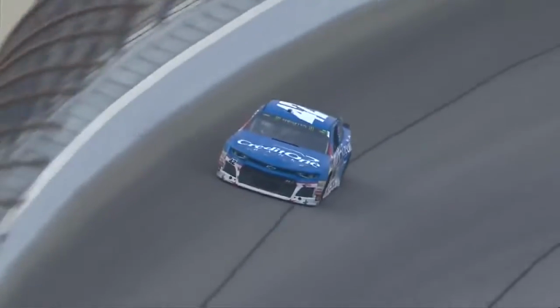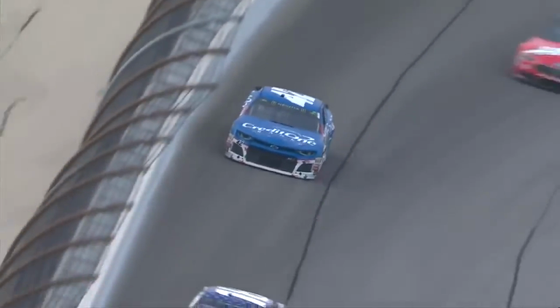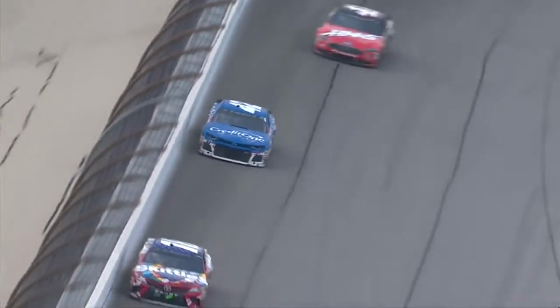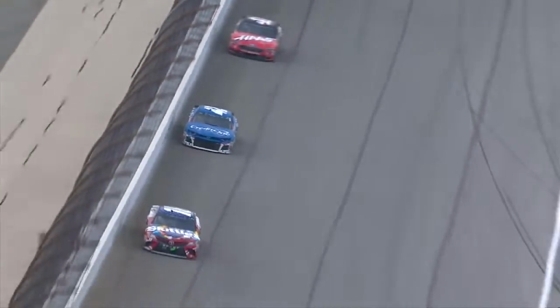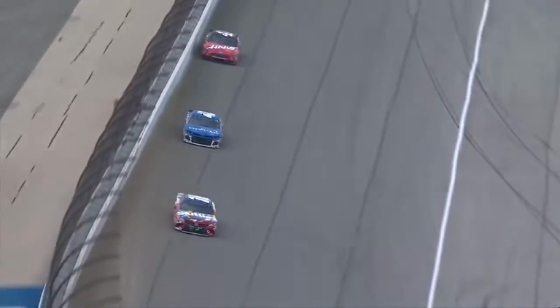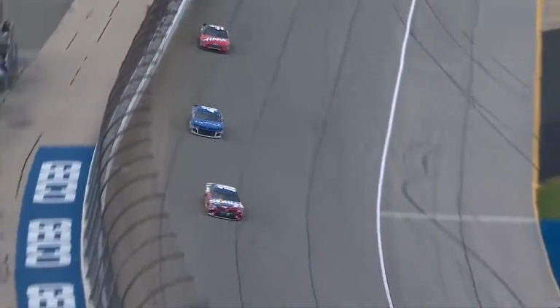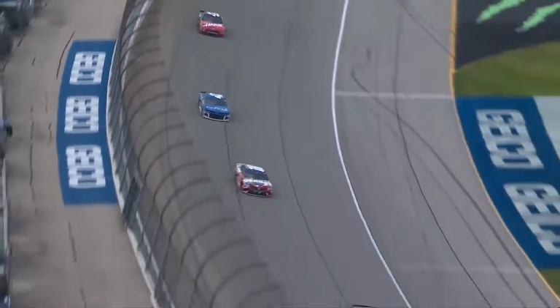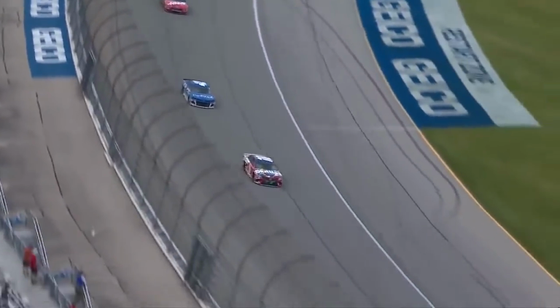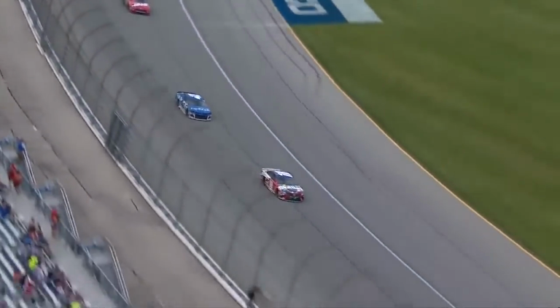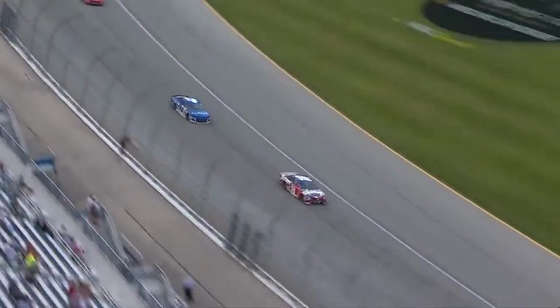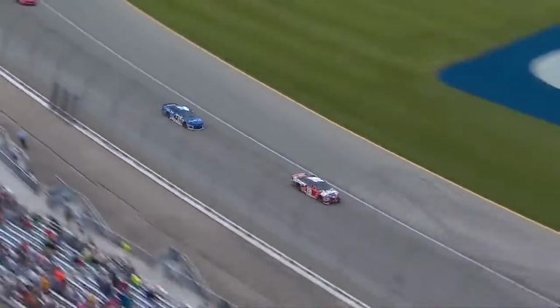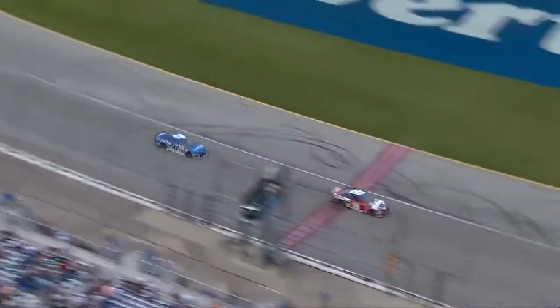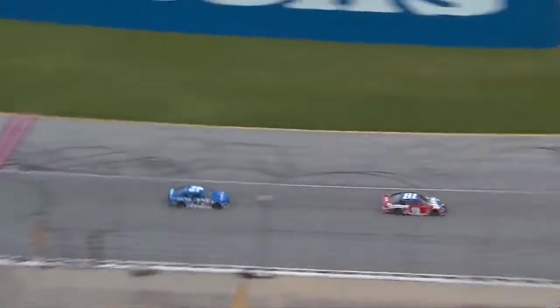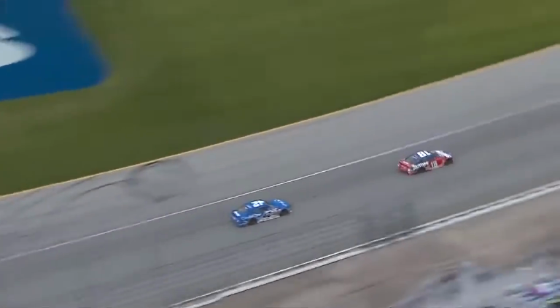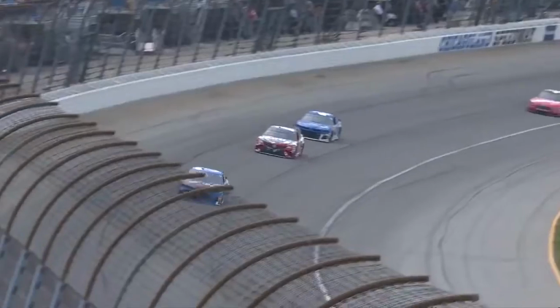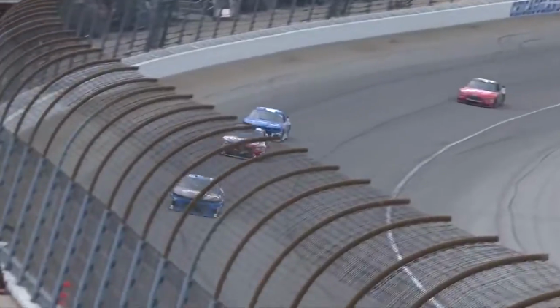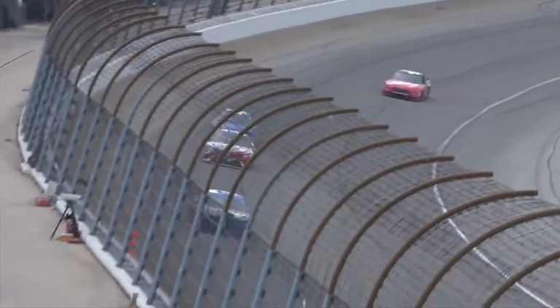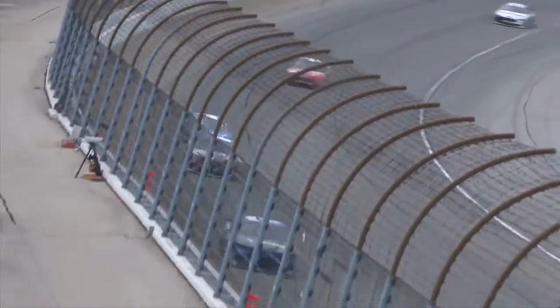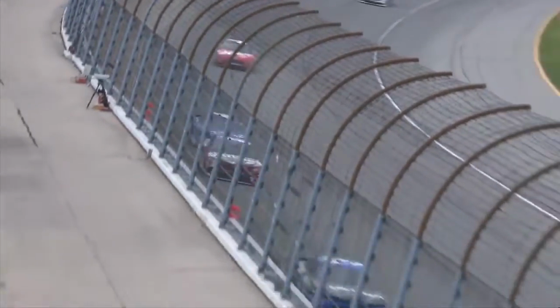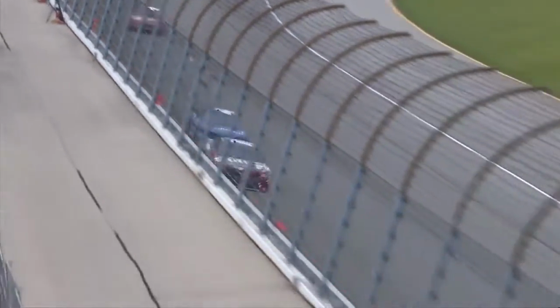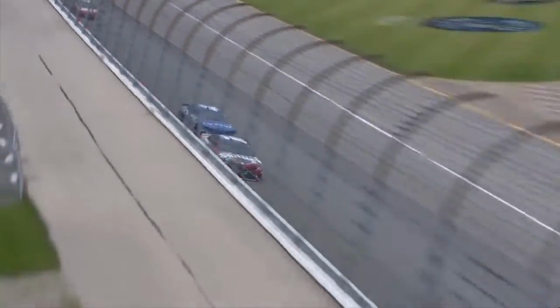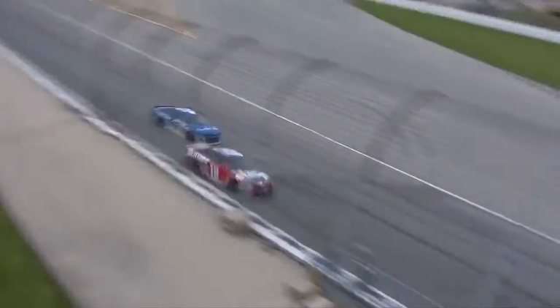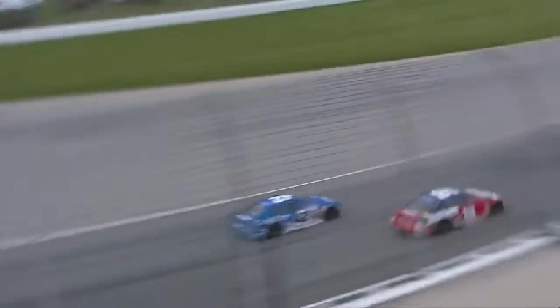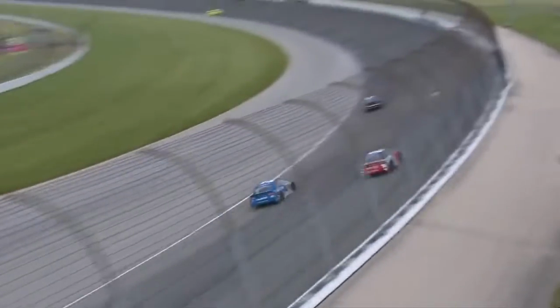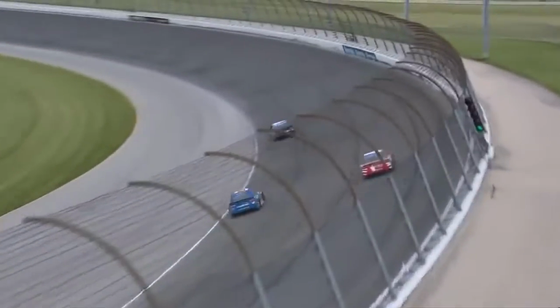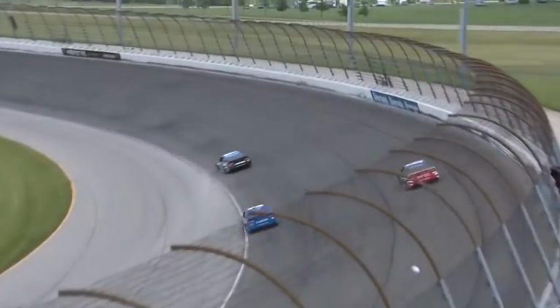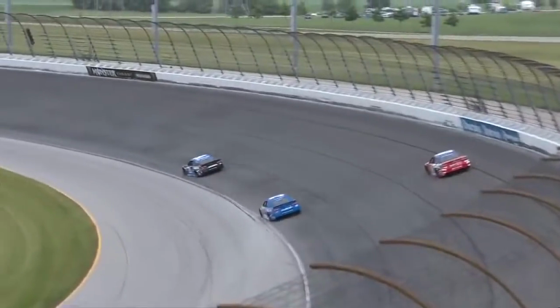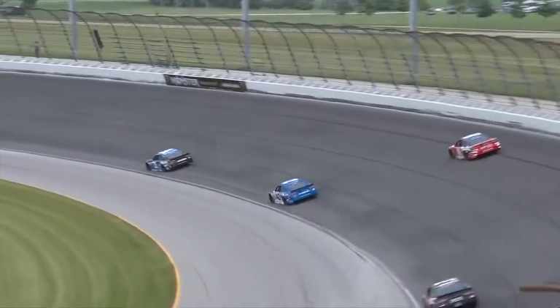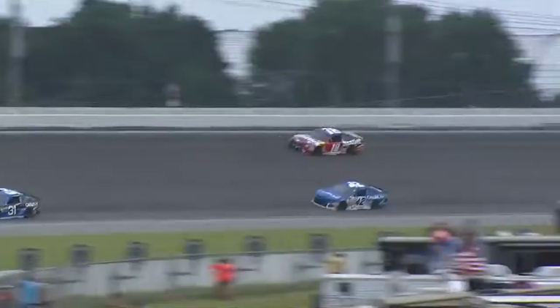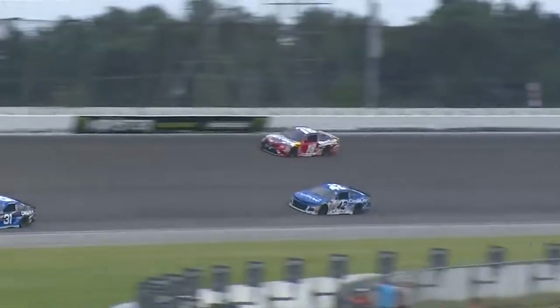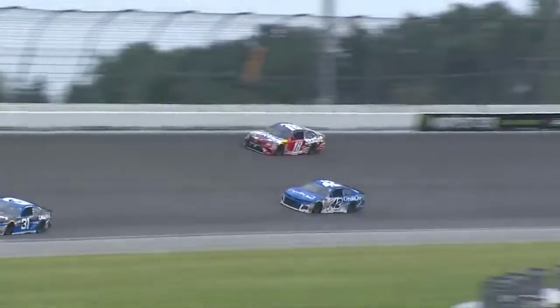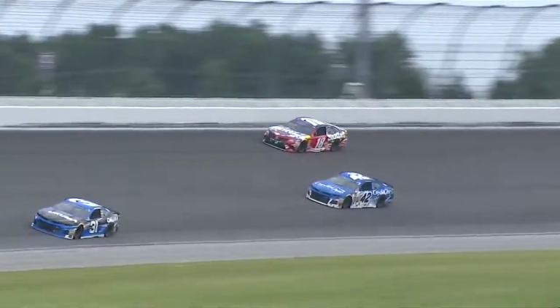Coming up on one lap to go. And there's the gap between one and two — Kyle Busch. And here comes Larson. Larson to the bottom of the track, slide job. Trying to take the lead away, slide job.